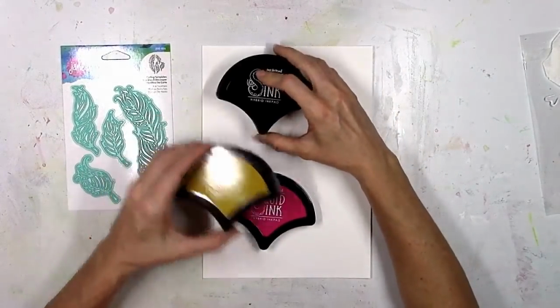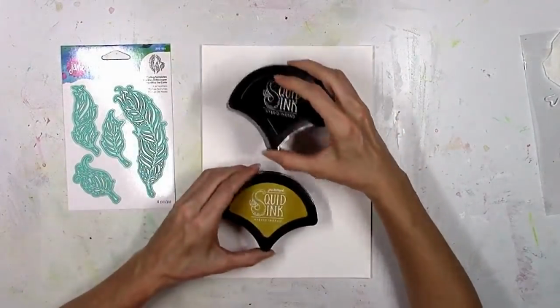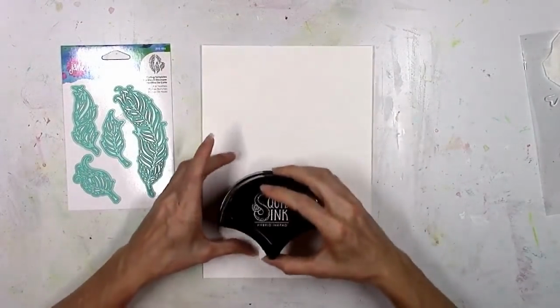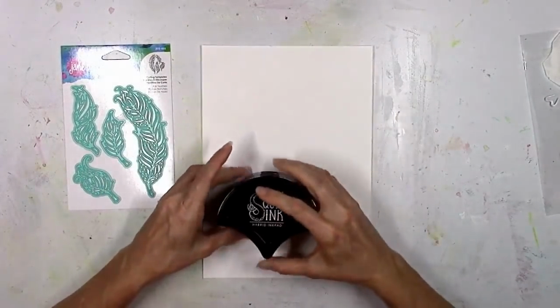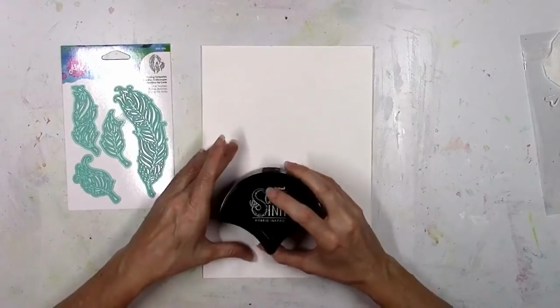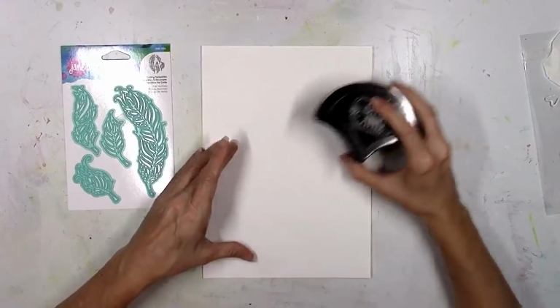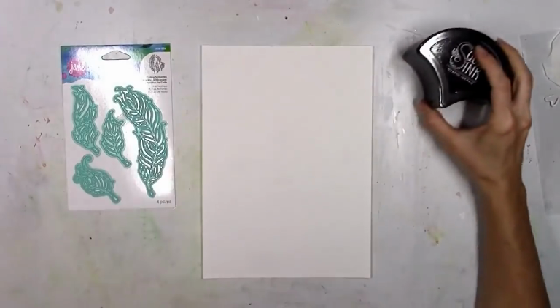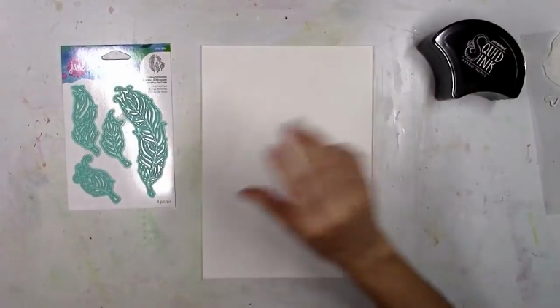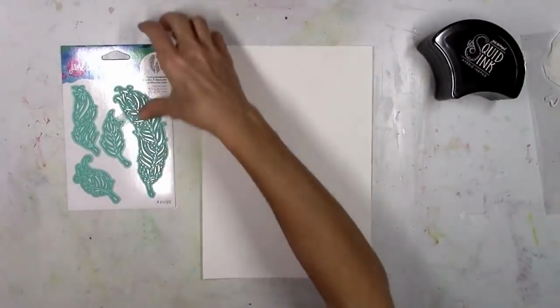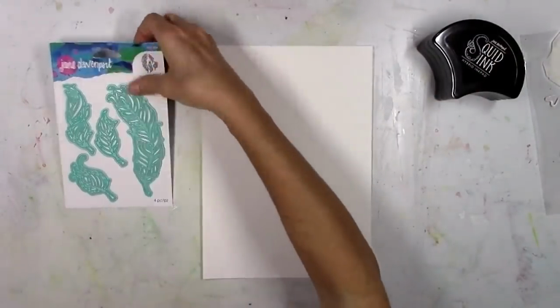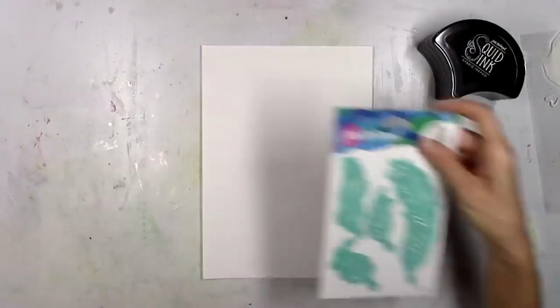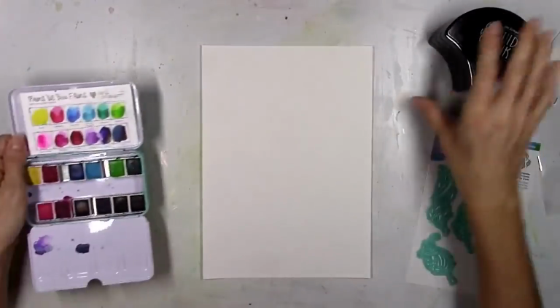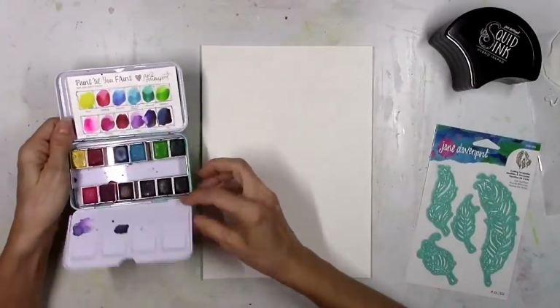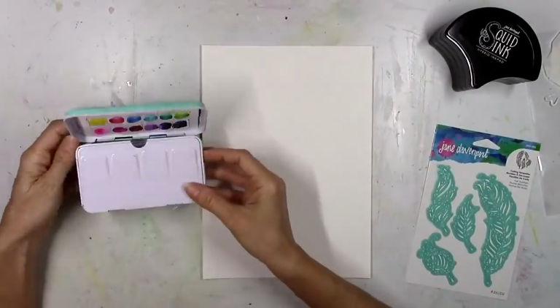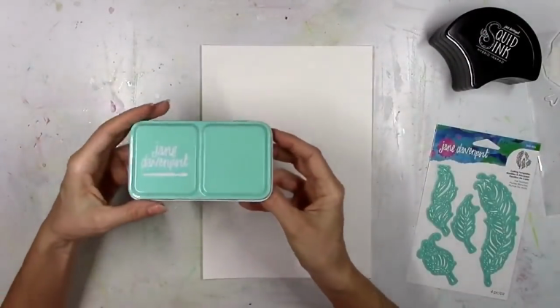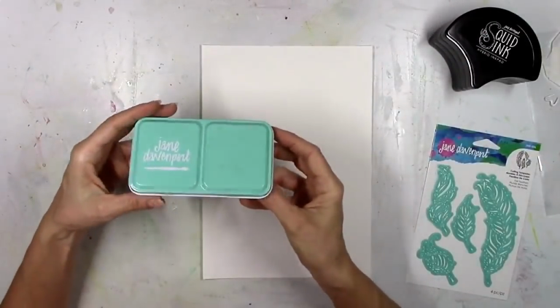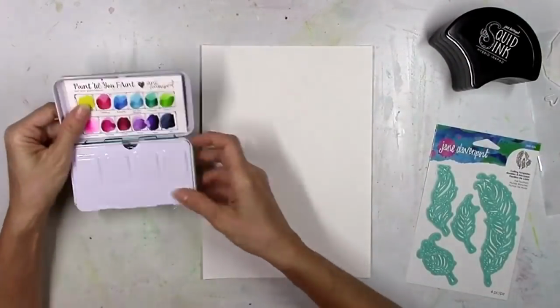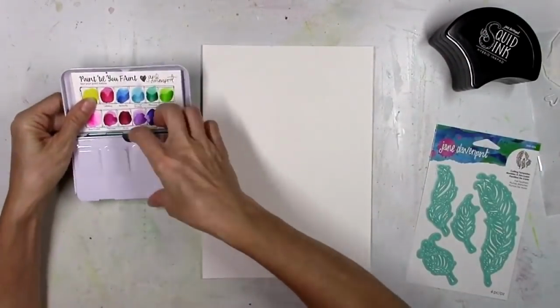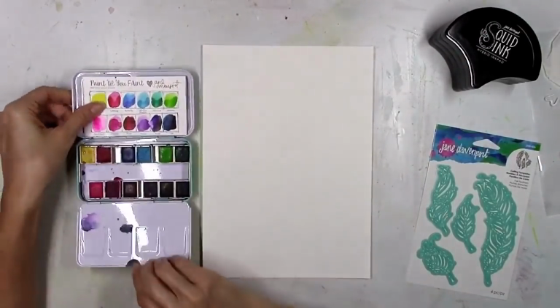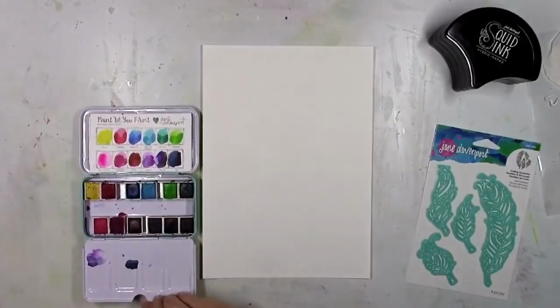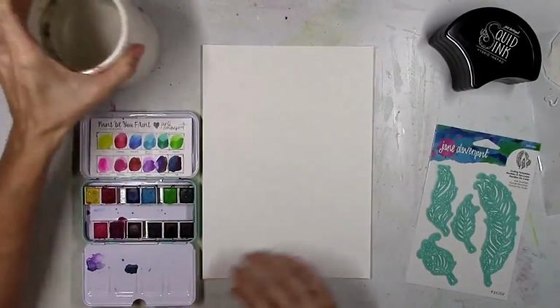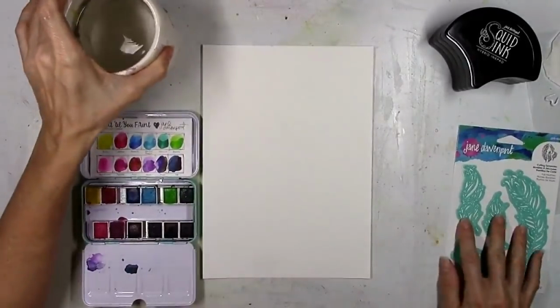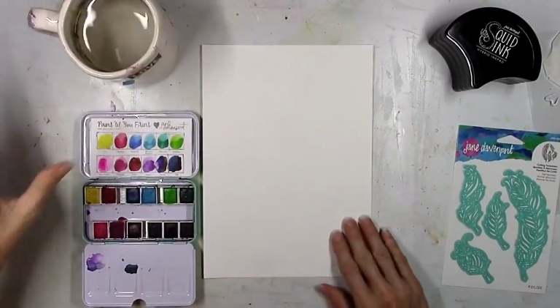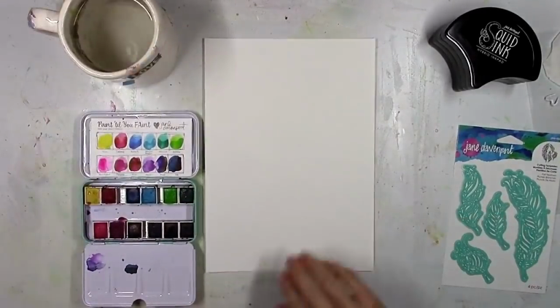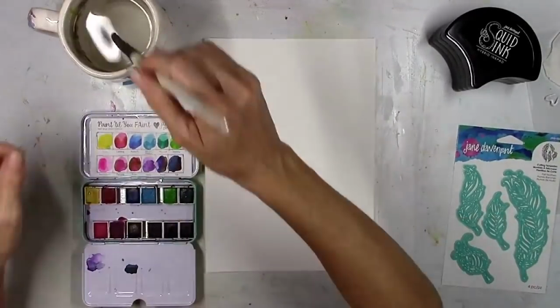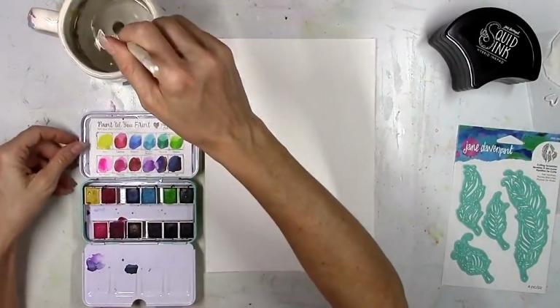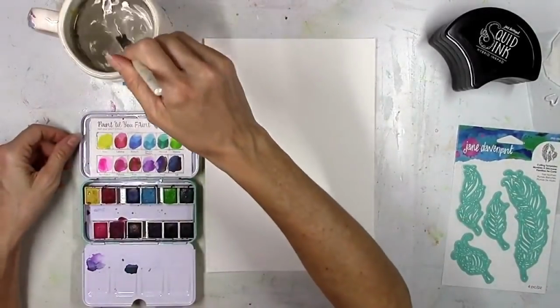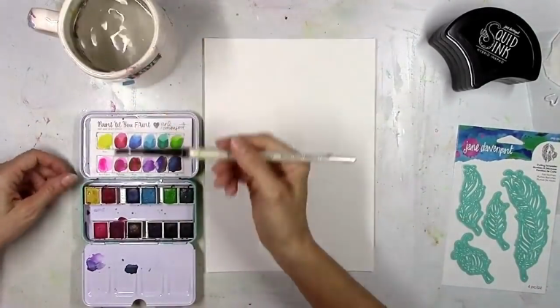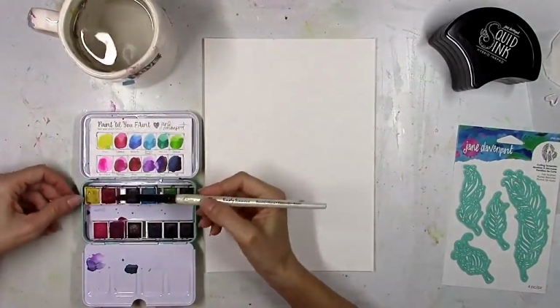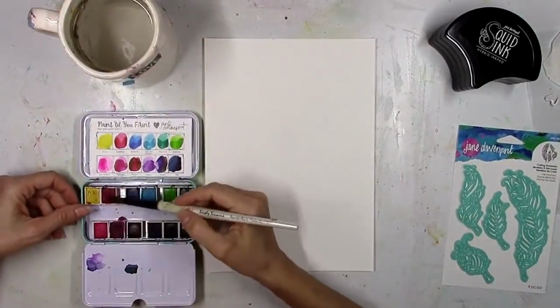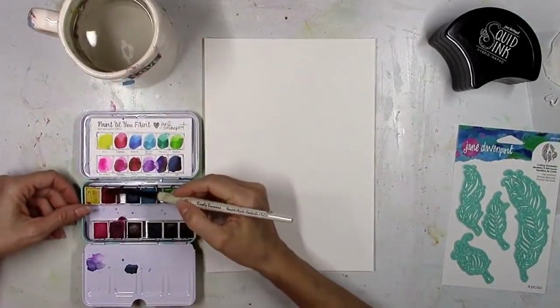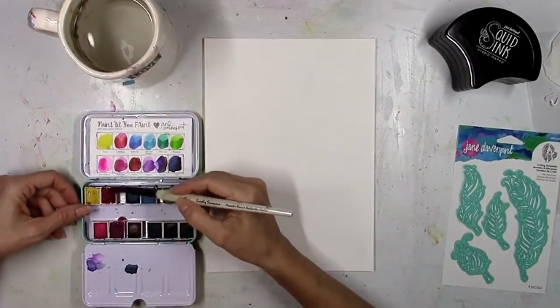I had a really fun time putting it together and I'm going to show you all the products that I received. There are a ton more but these are just the ones that I was sent to play with, and they're all gorgeous.